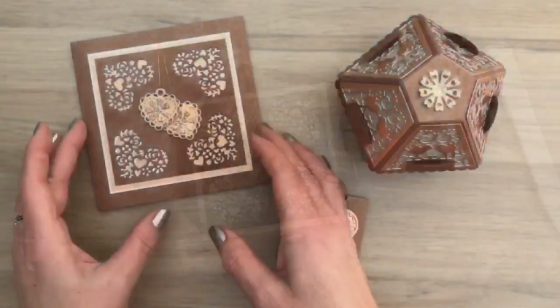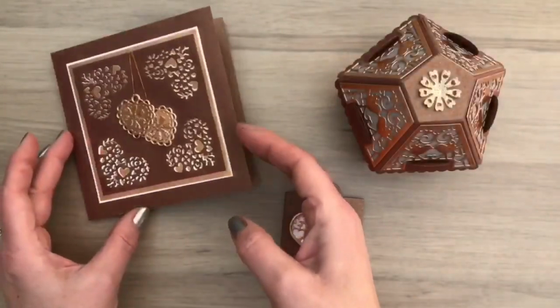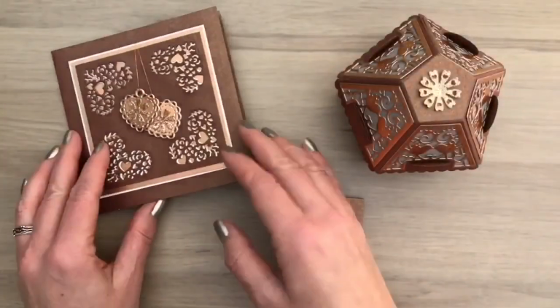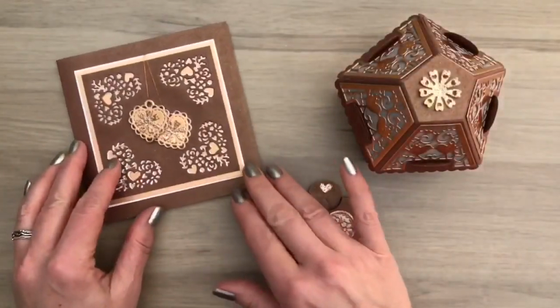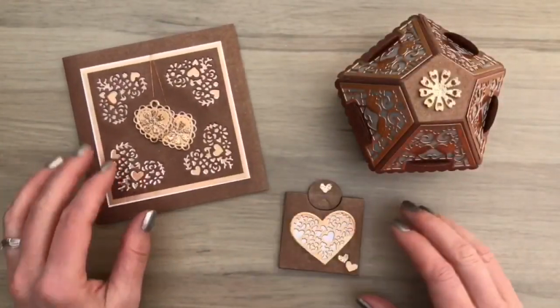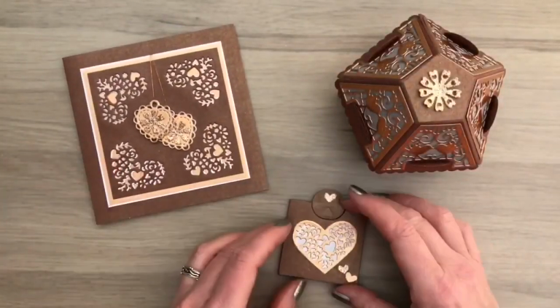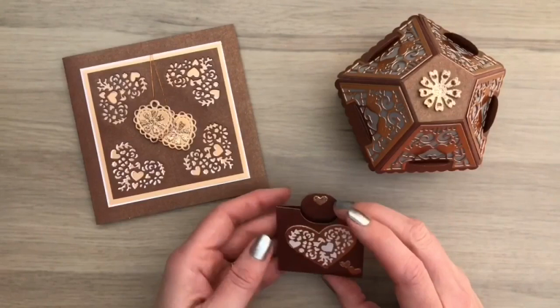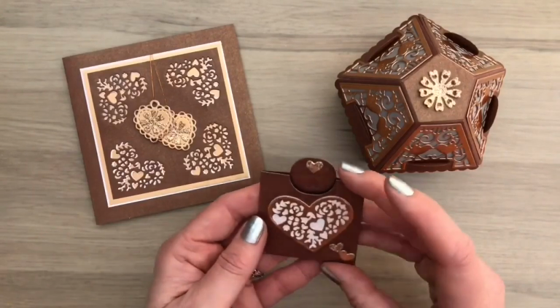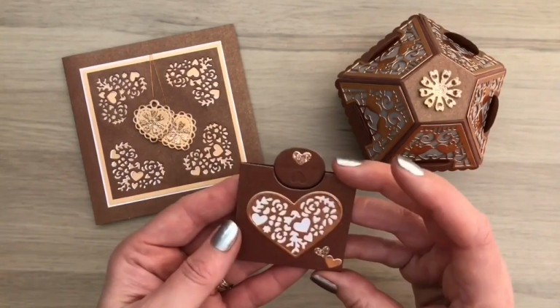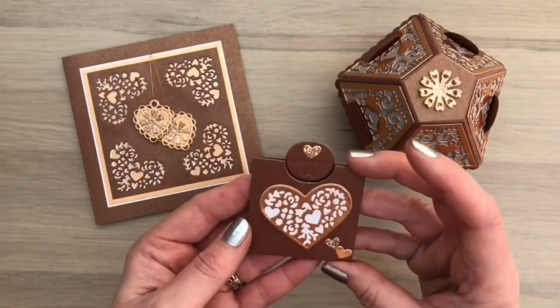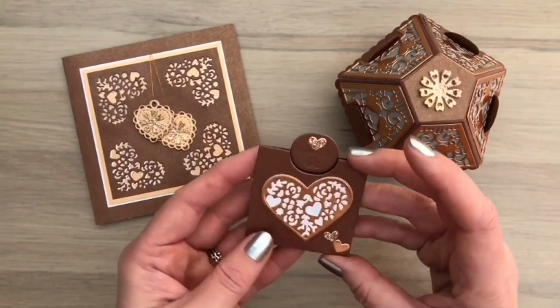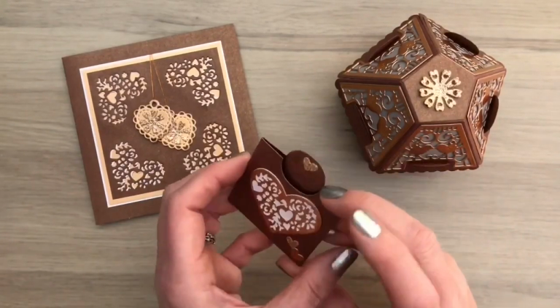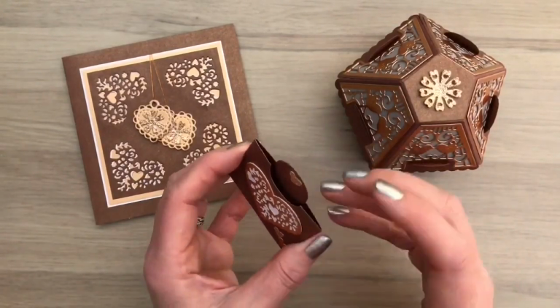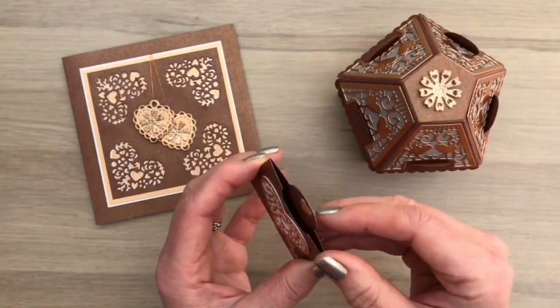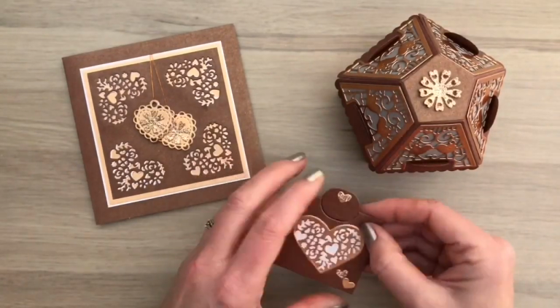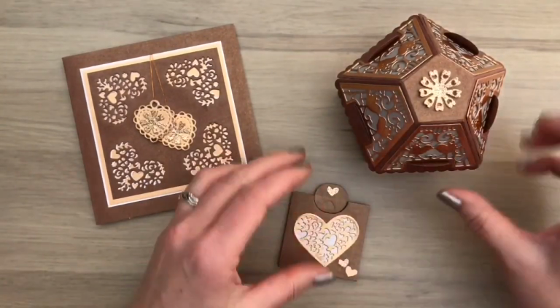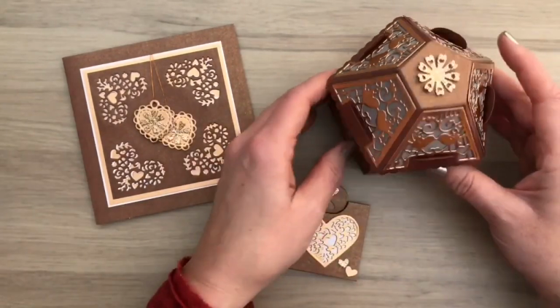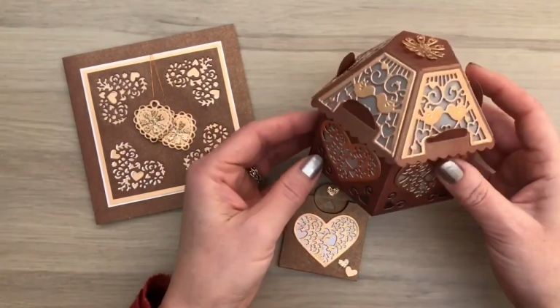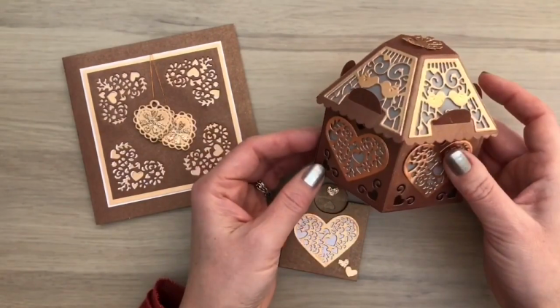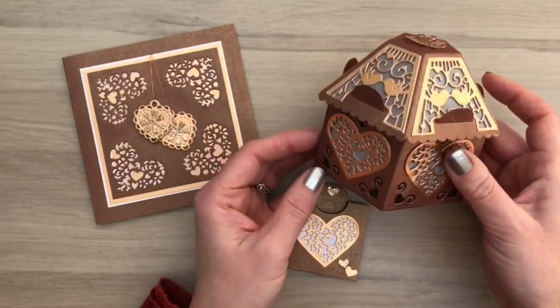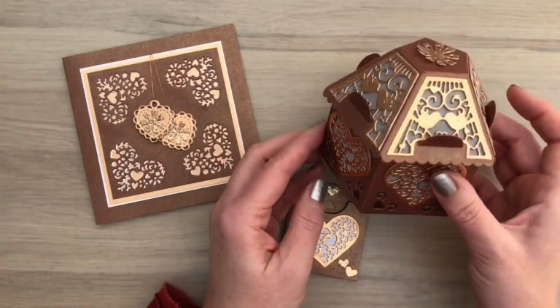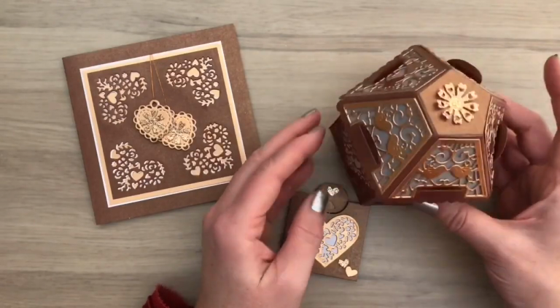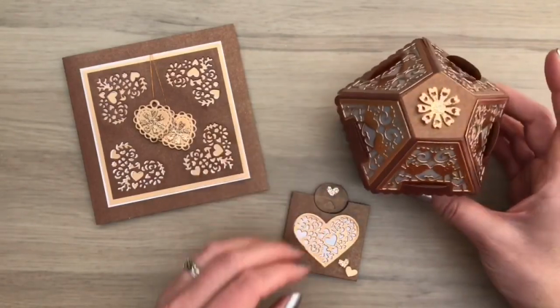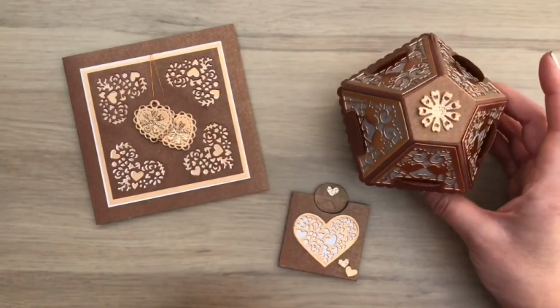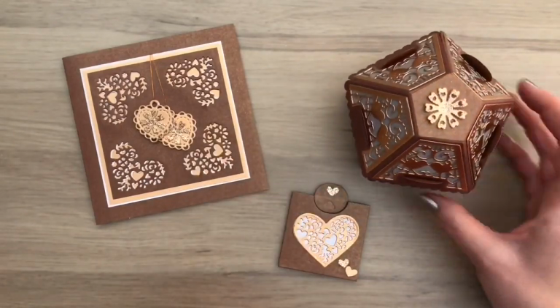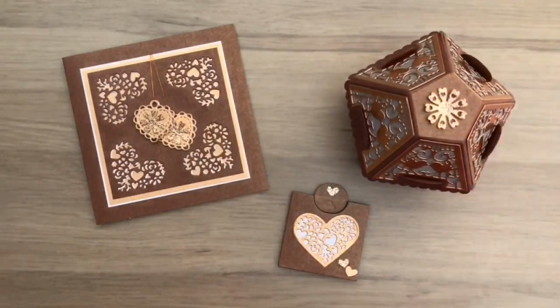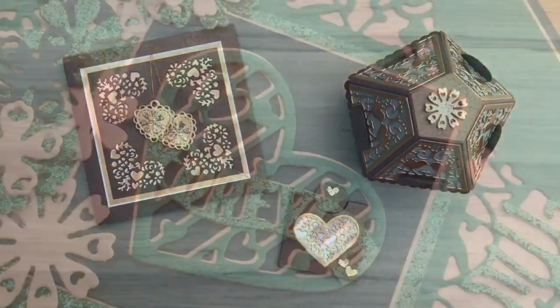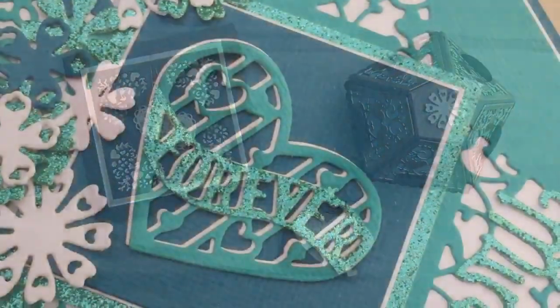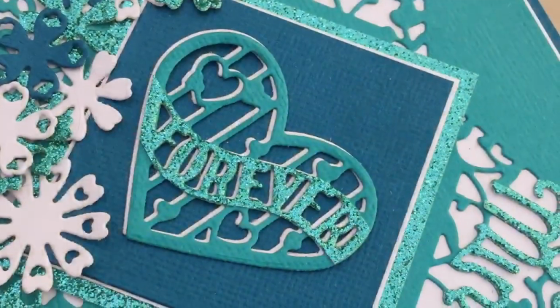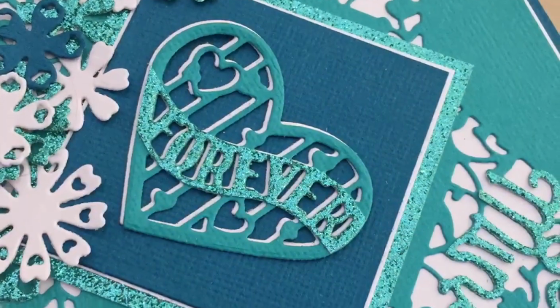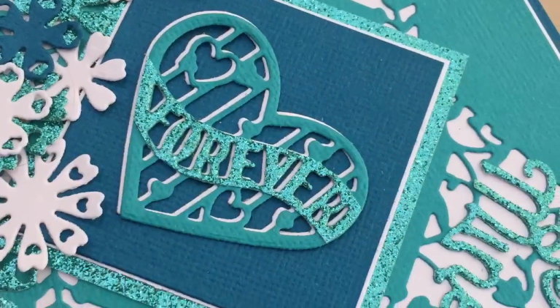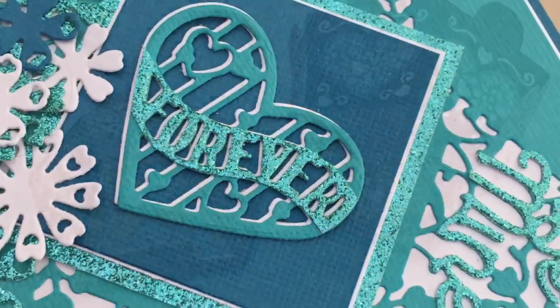Here's the third set together. I hope I inspired you to get crafty yourself! I hope you liked the video. Don't forget to like, share and subscribe — and make sure to keep on crafting!